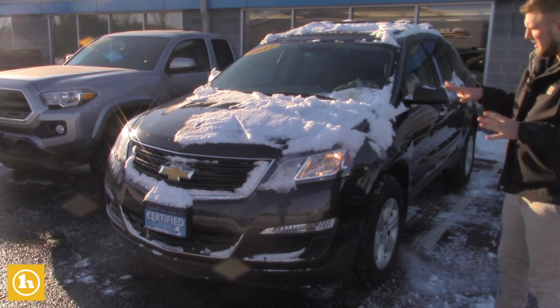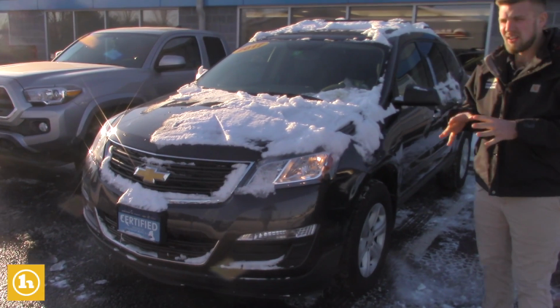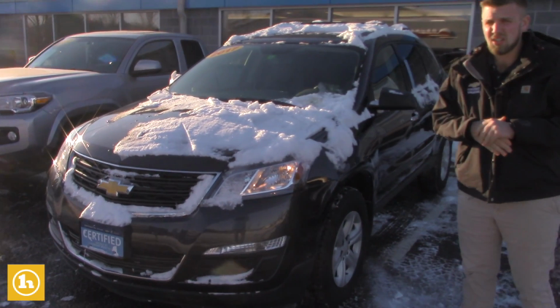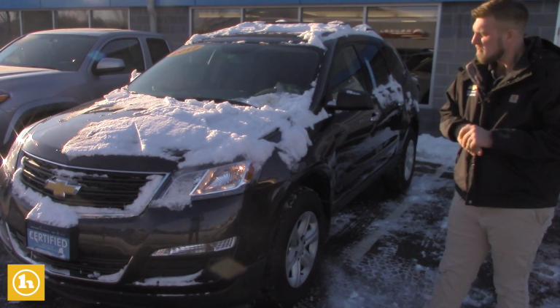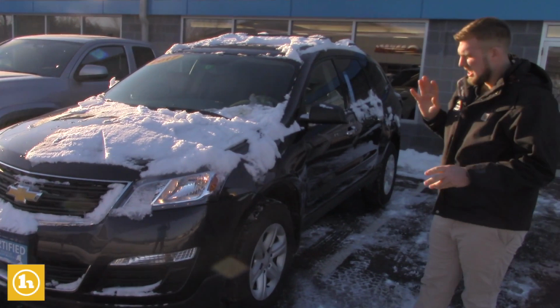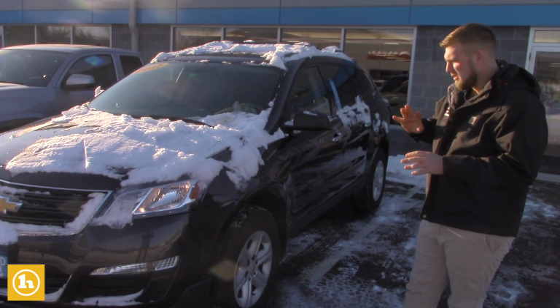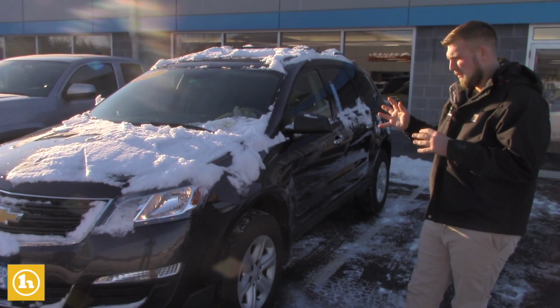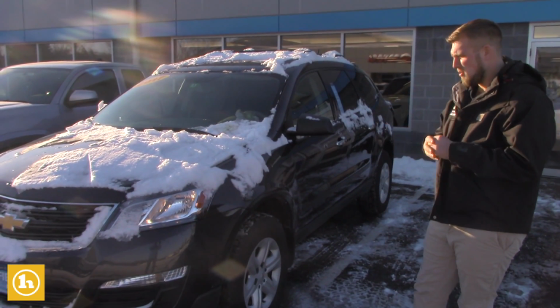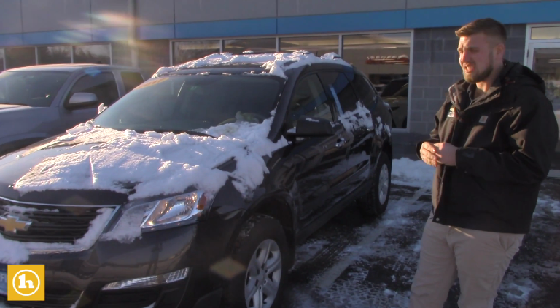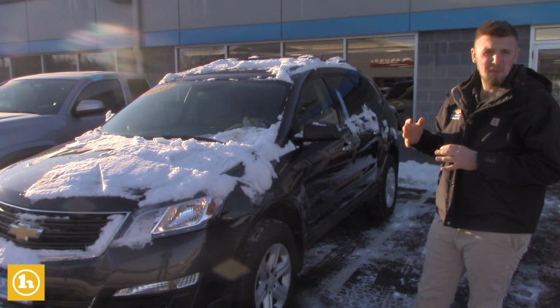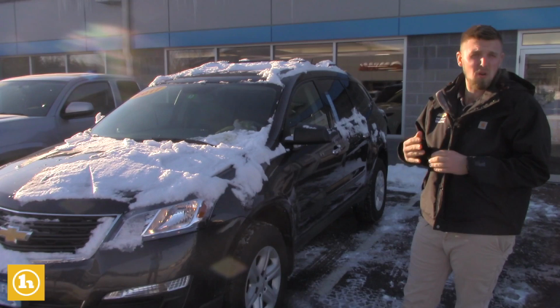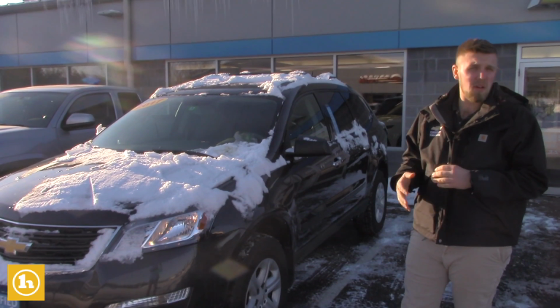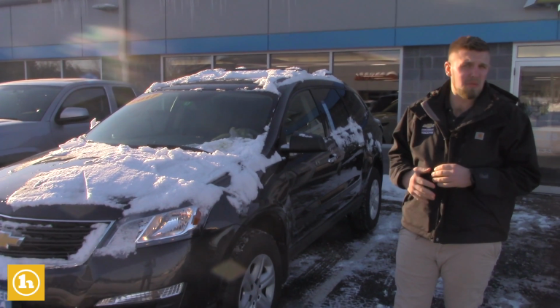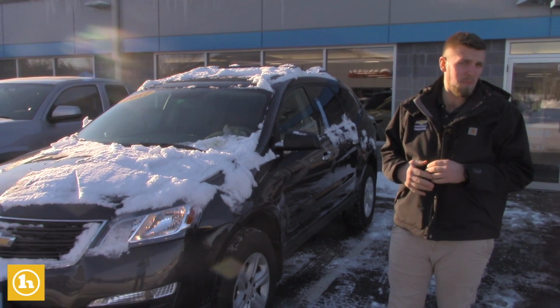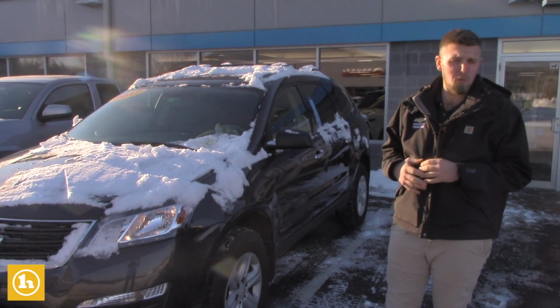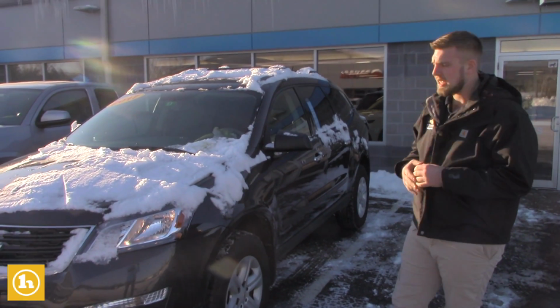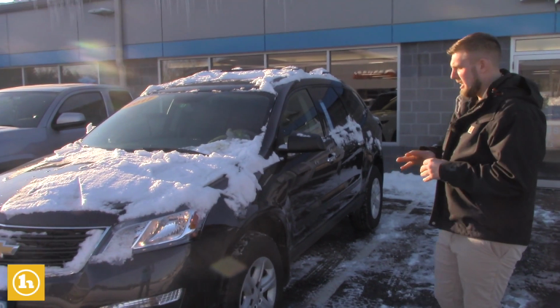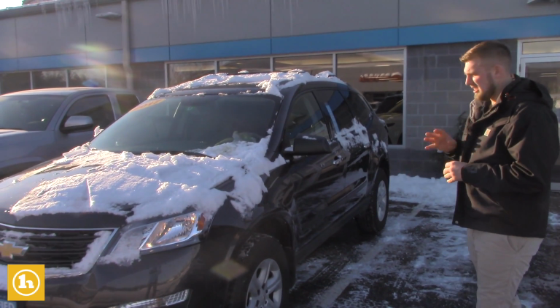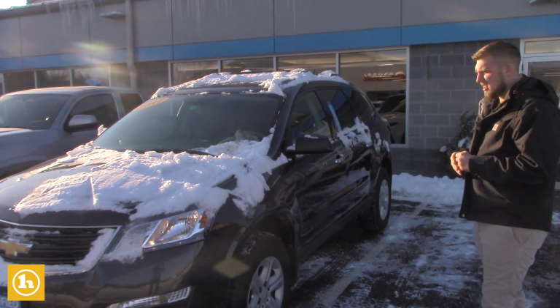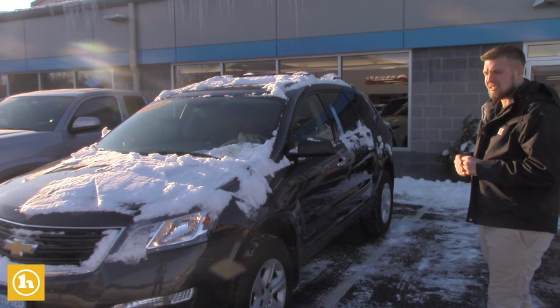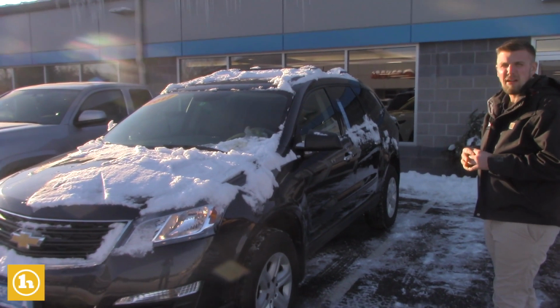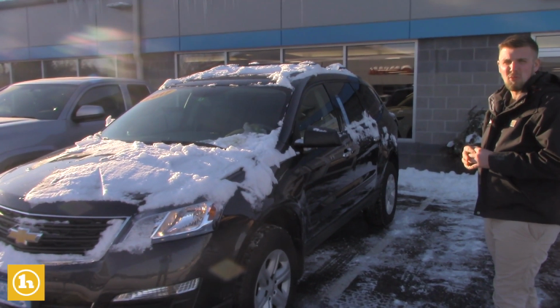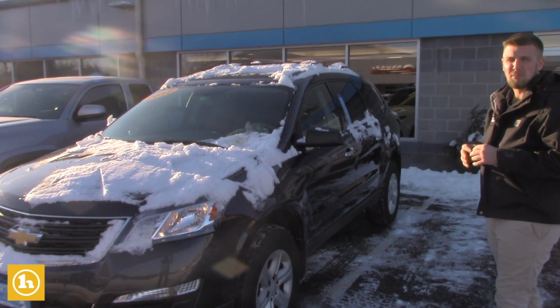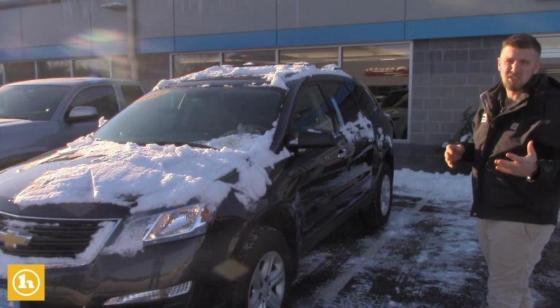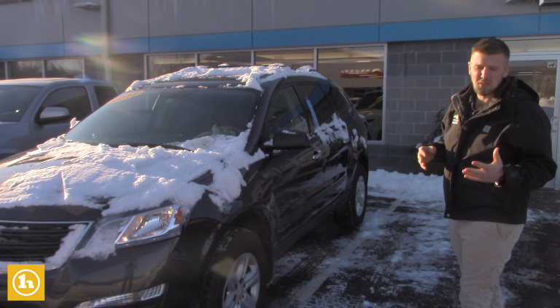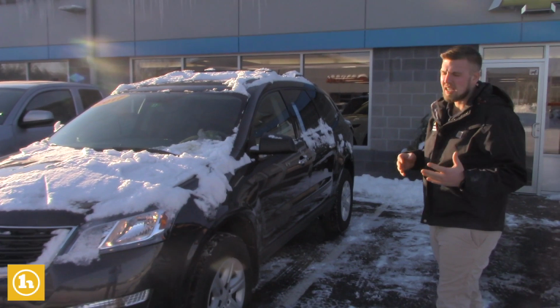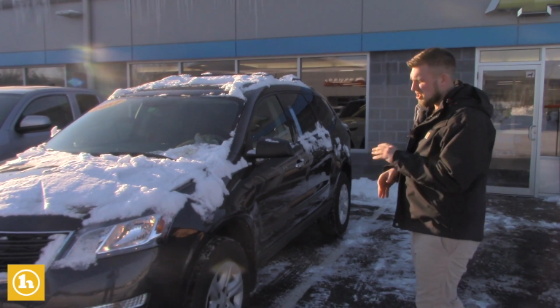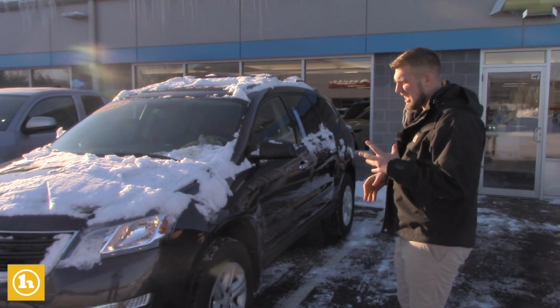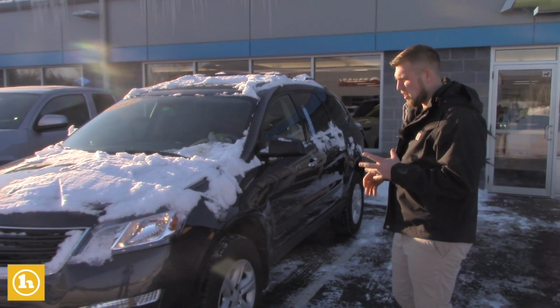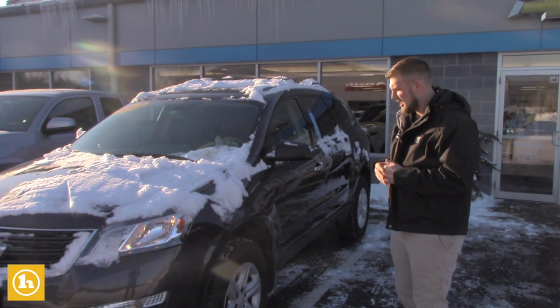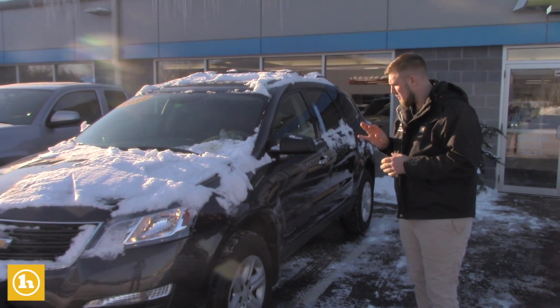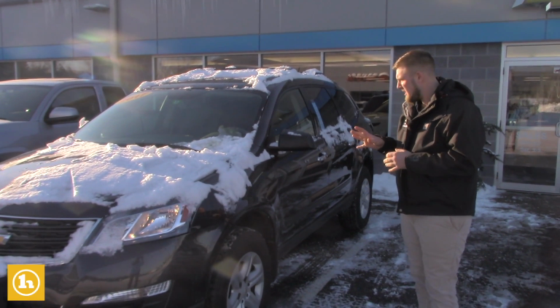Being a certified vehicle, you're going to get whatever's remaining from factory warranties. On top of that, you get 12 months, 12,000 miles bumper-to-bumper warranty, and you also get 60 or 100,000 mile powertrain warranty from the original in-service date. So there's a lot of extra warranties that you're going to be getting with this vehicle.